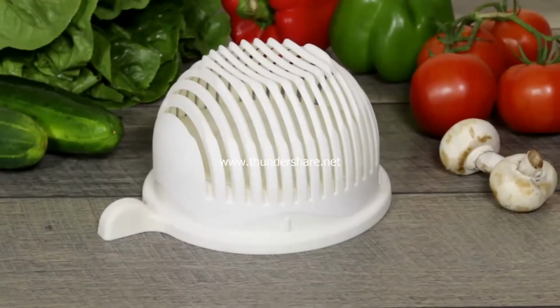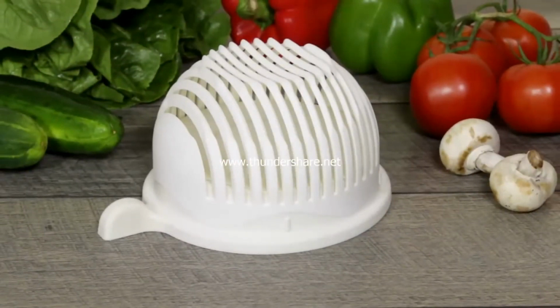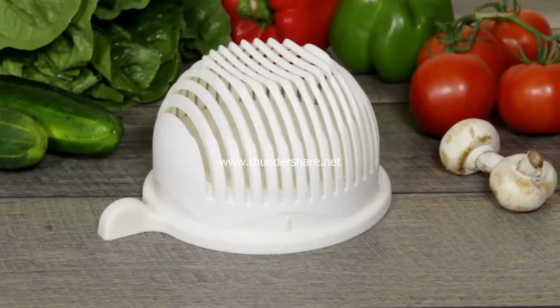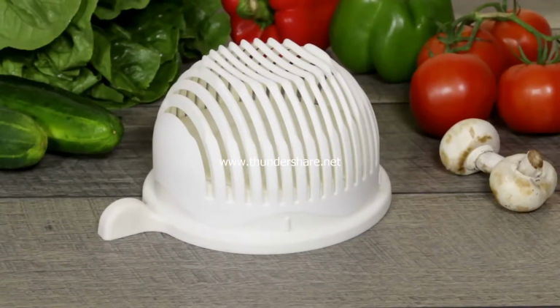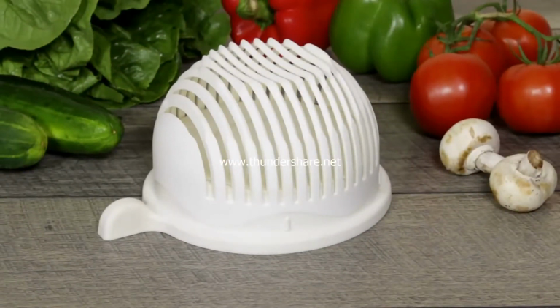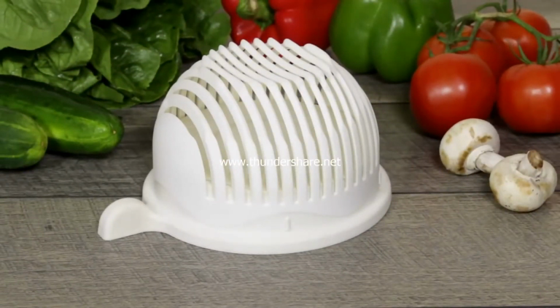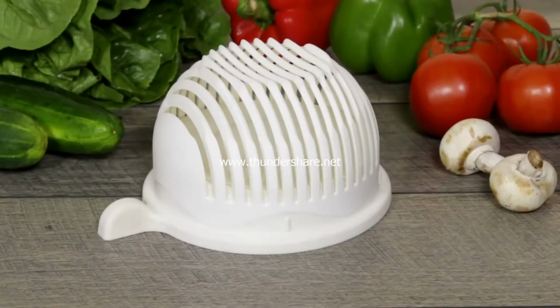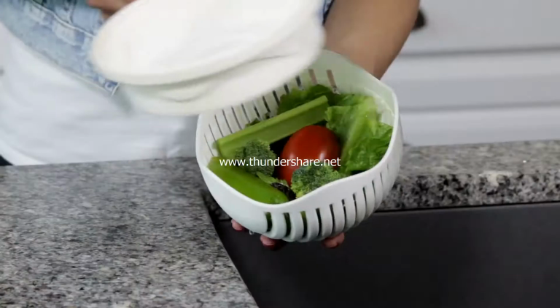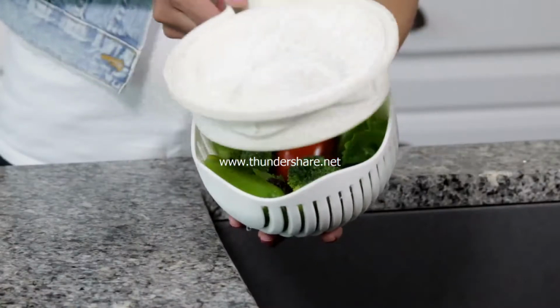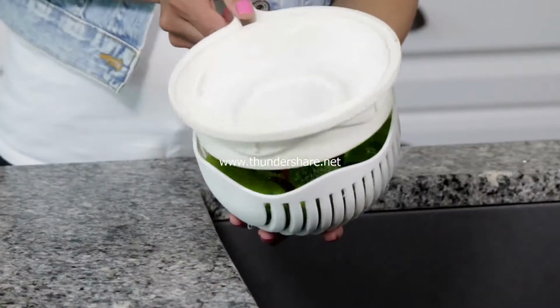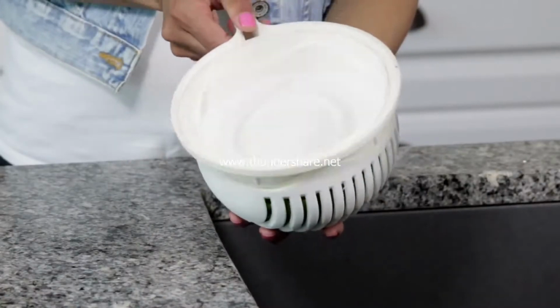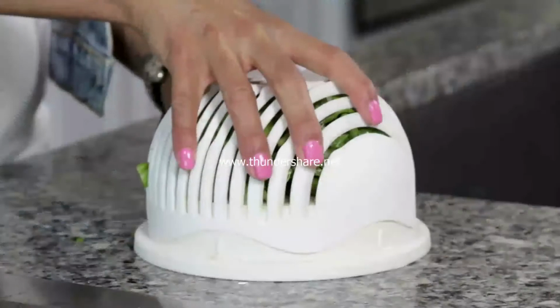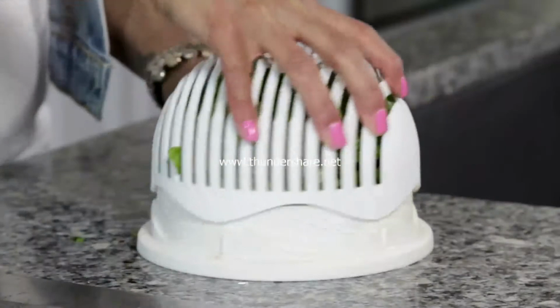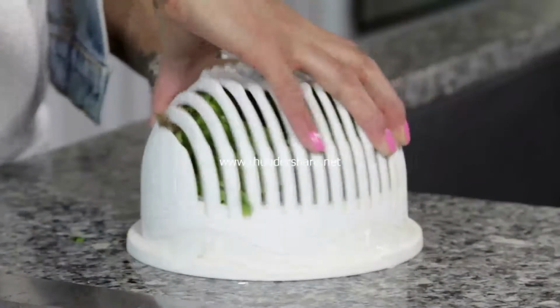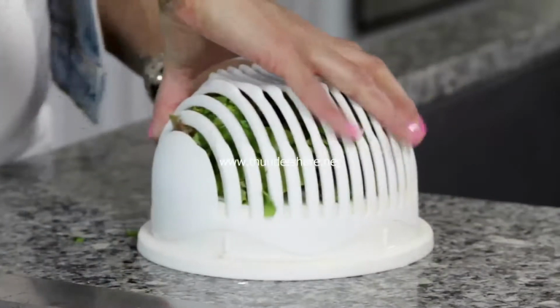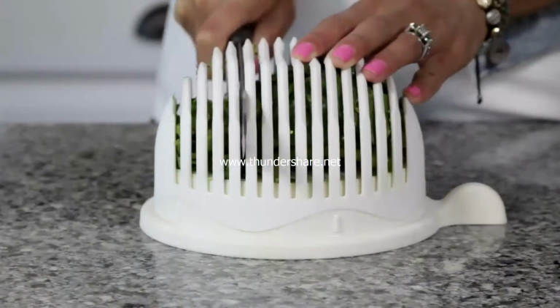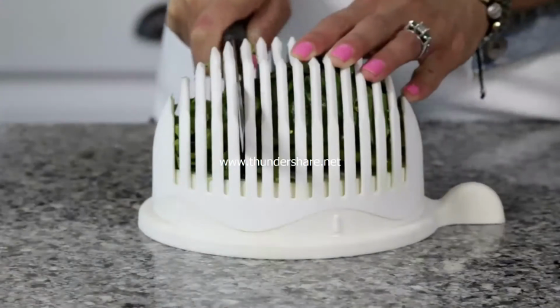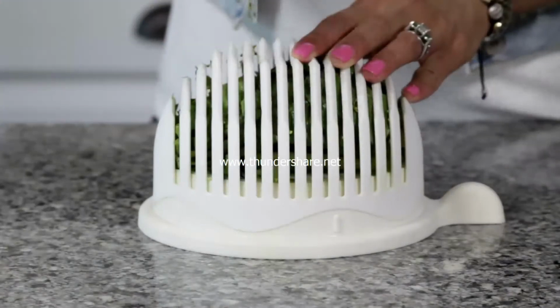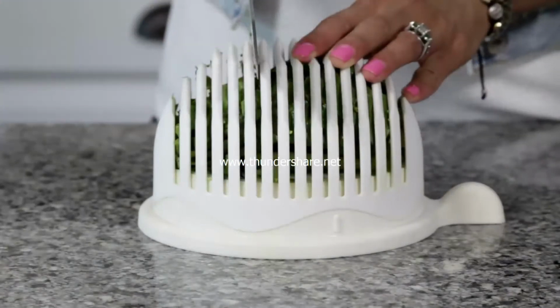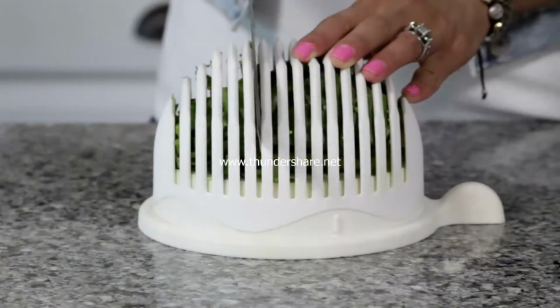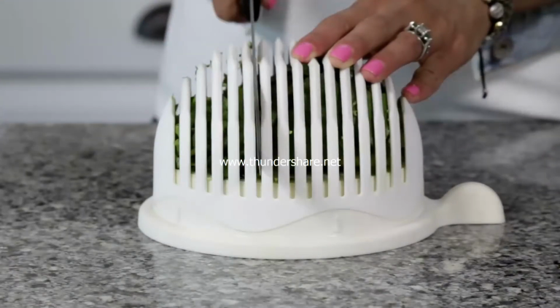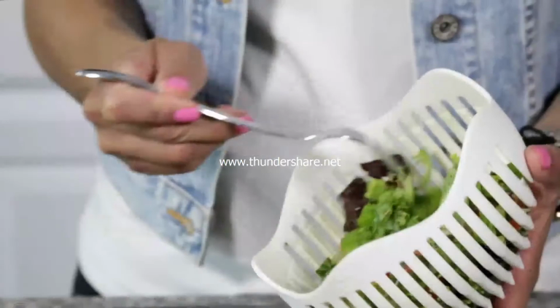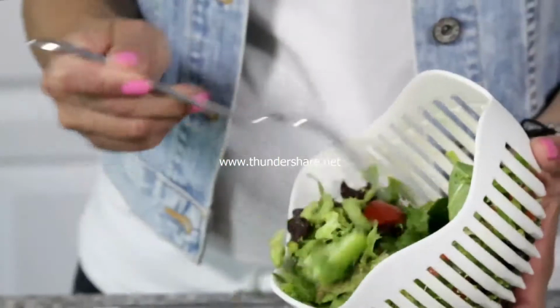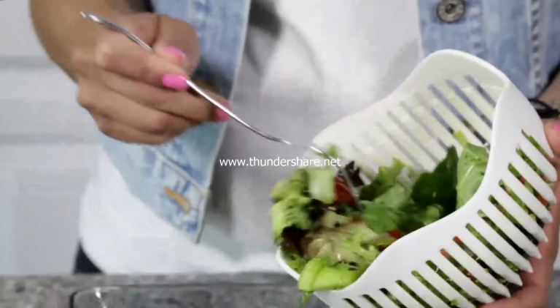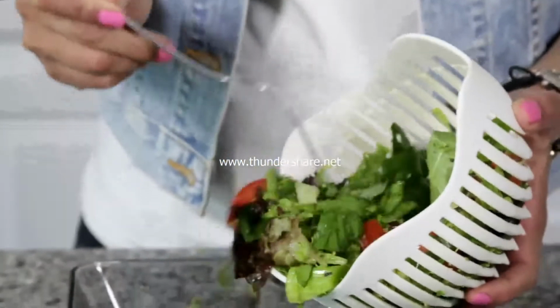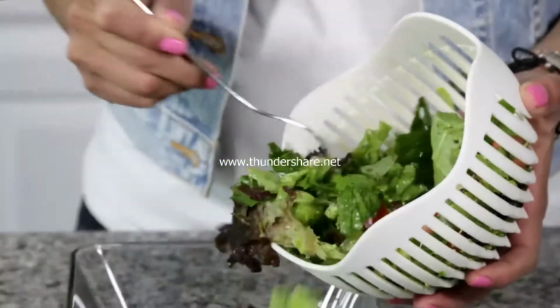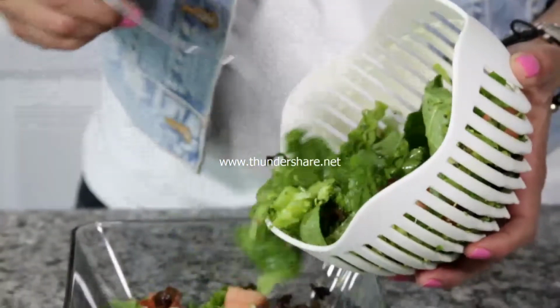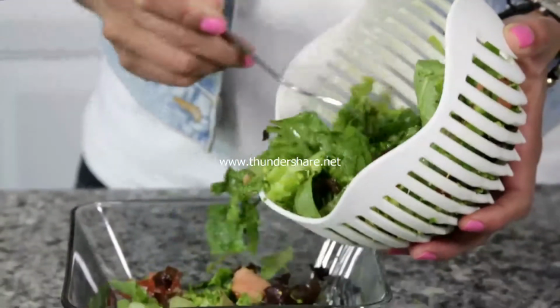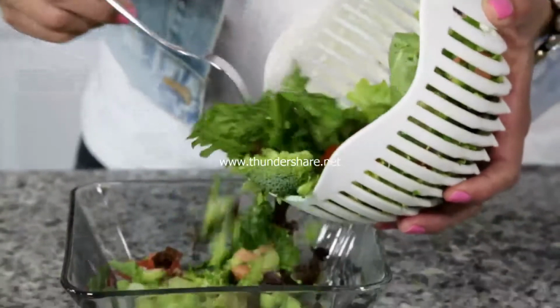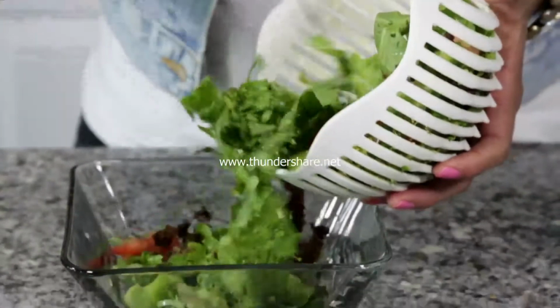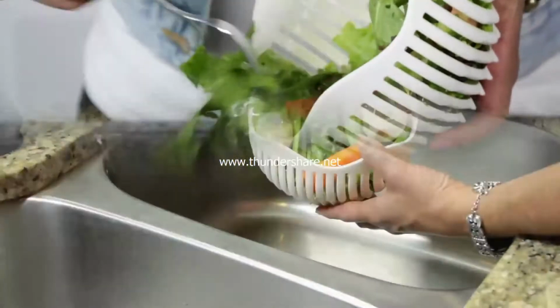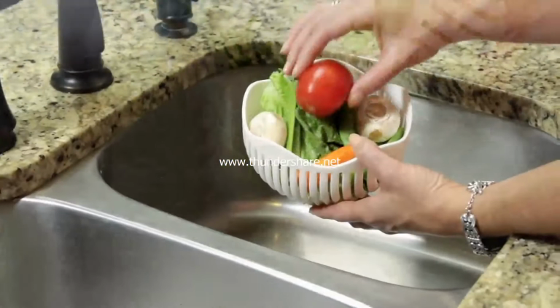Introducing the all-new 60 Second Salad. Finally, a fast, easy, virtually mess-free way to enjoy a healthy salad every day.